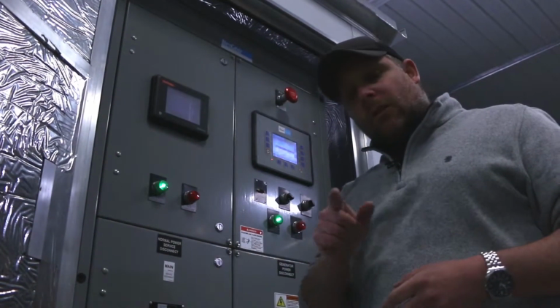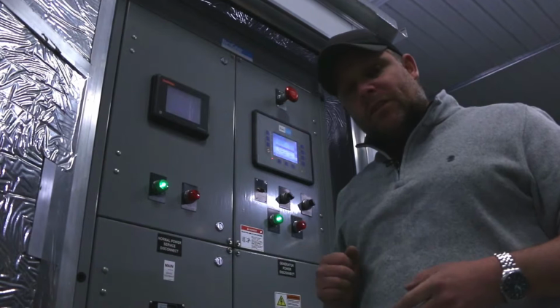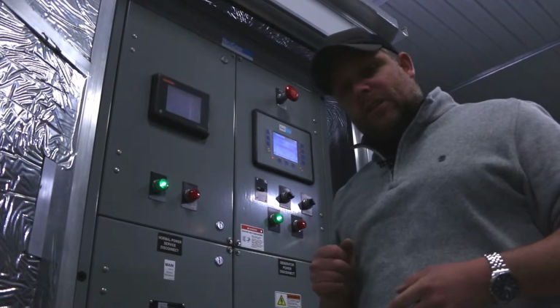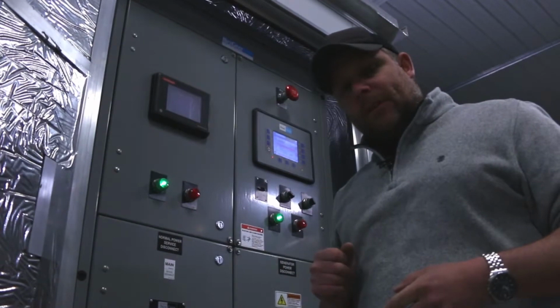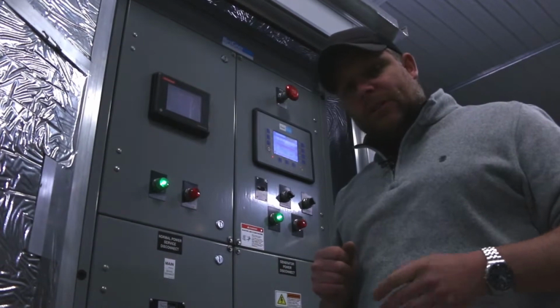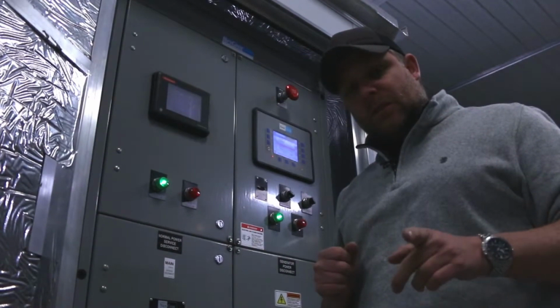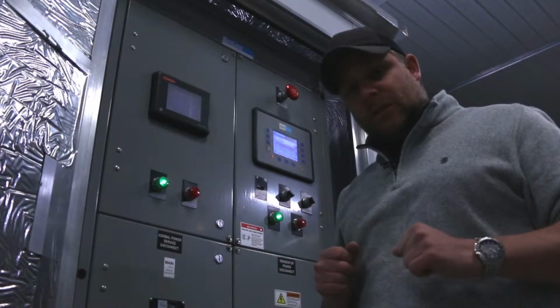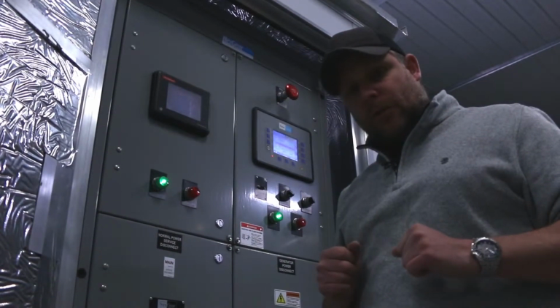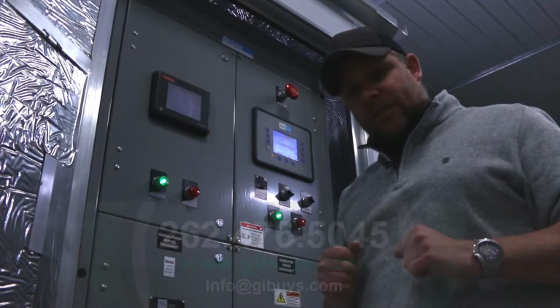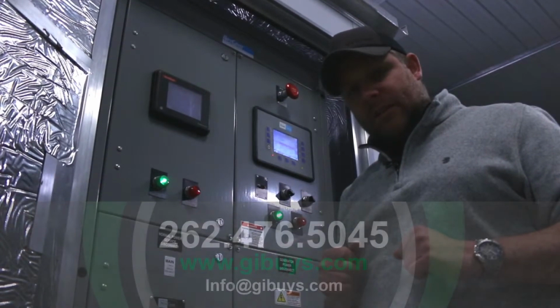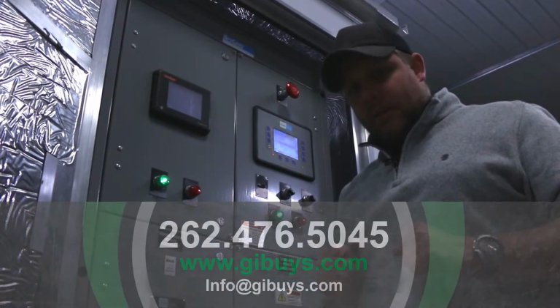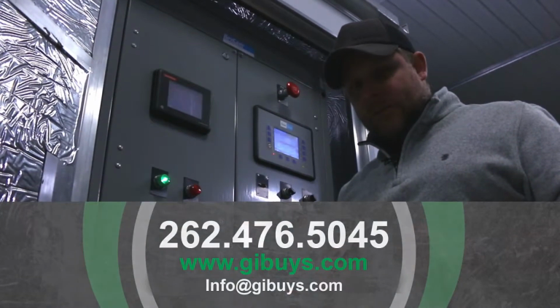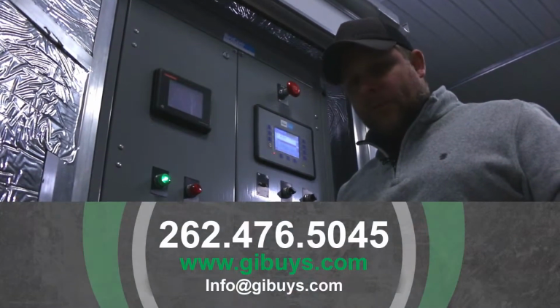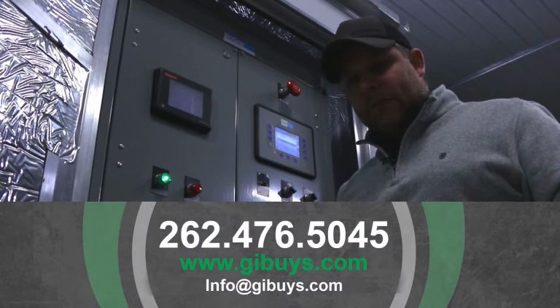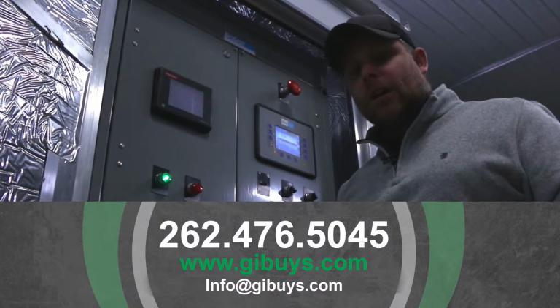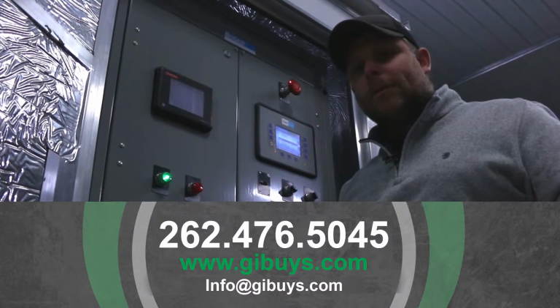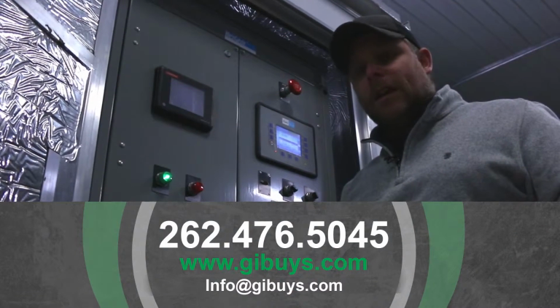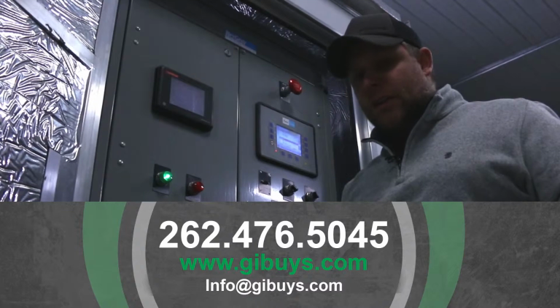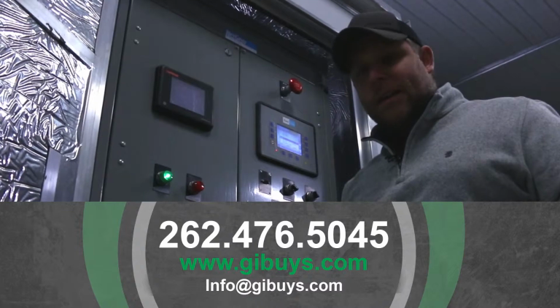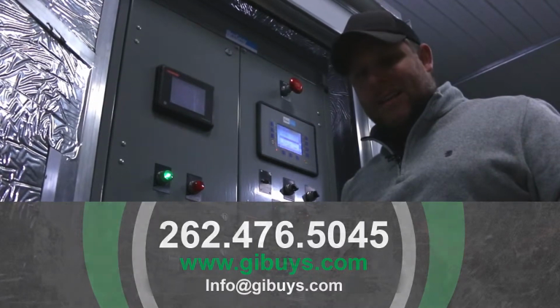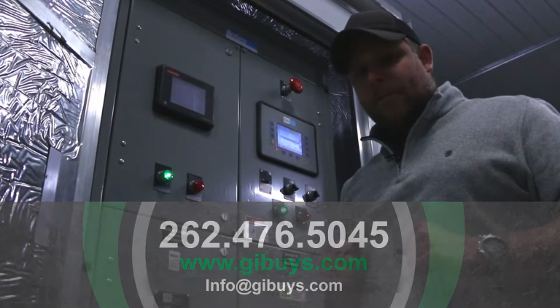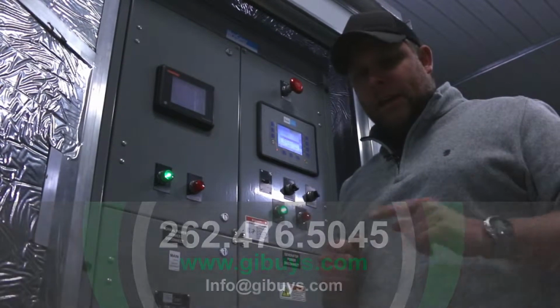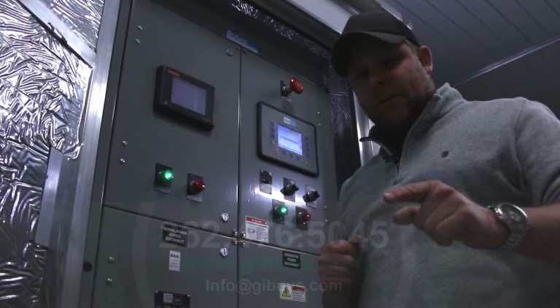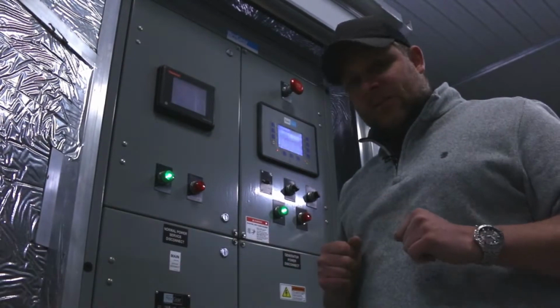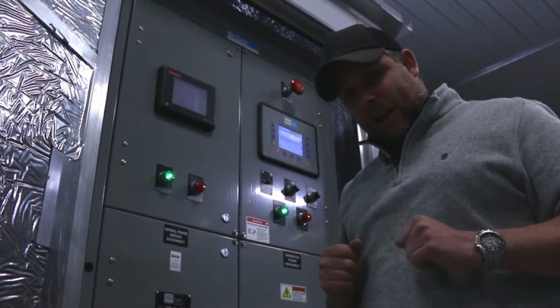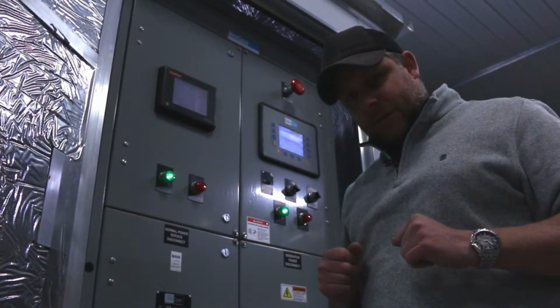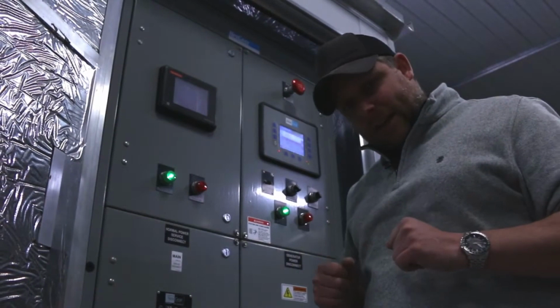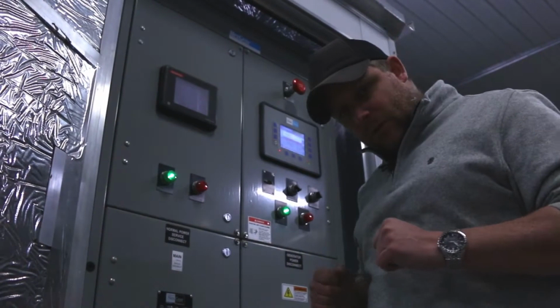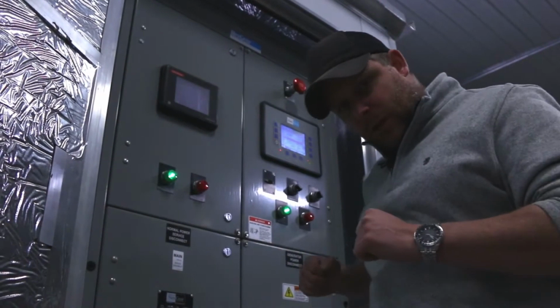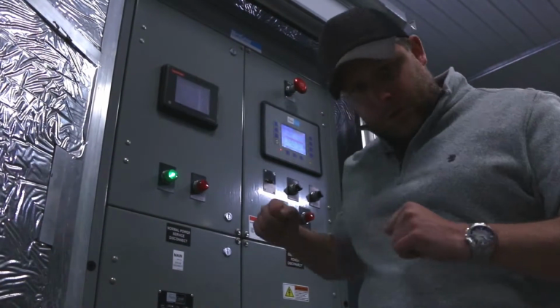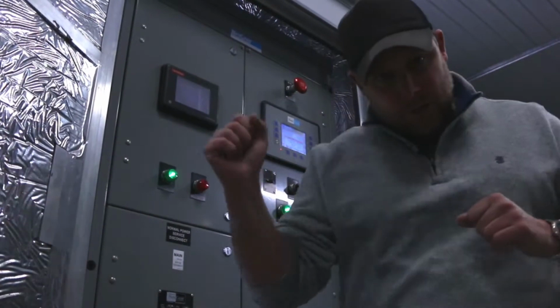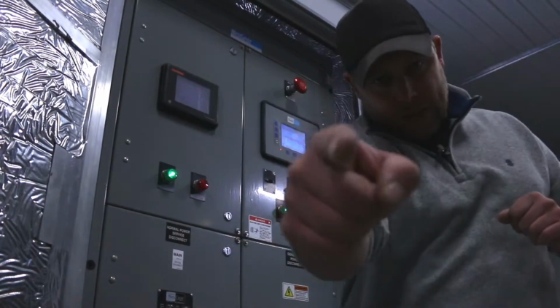Get a hold of us here at the shop if you have questions: 262-476-5045, or check out our website at gibuys.com. And as always, folks, save thousands and buy used from Green Industrial today.